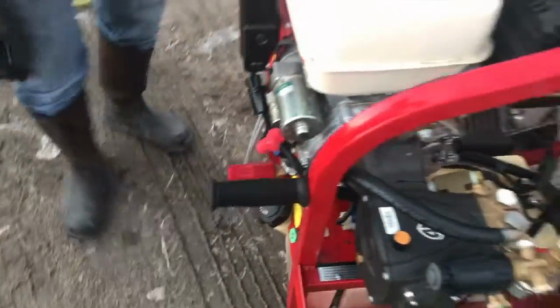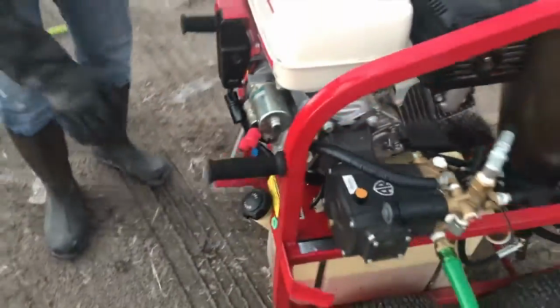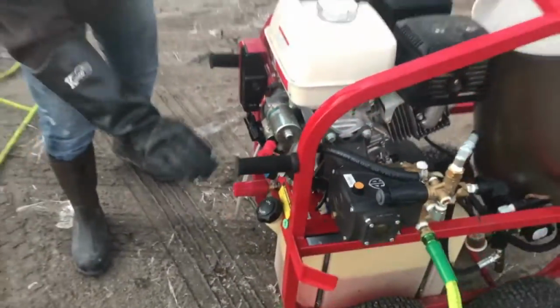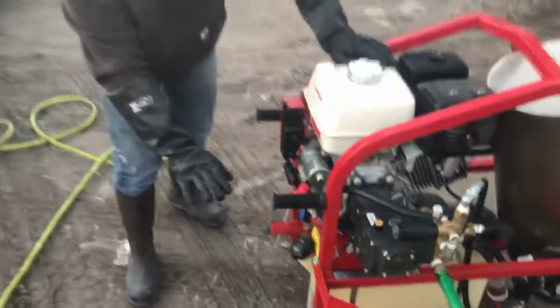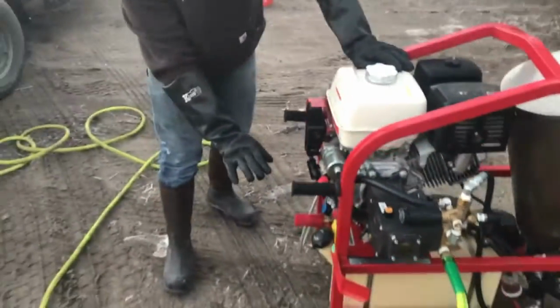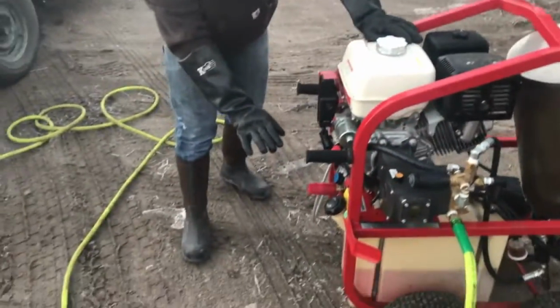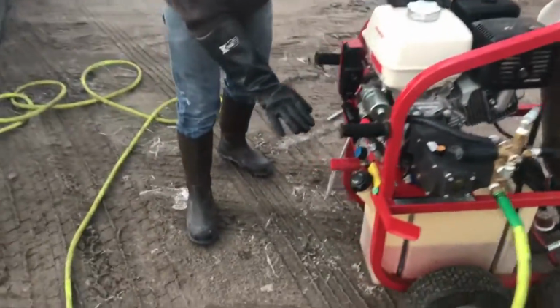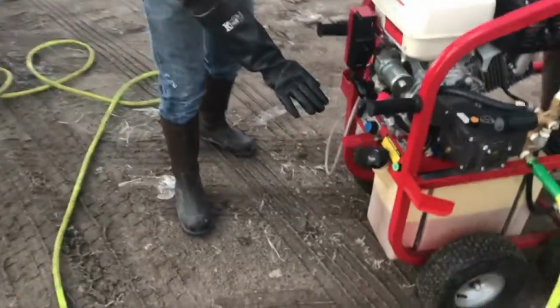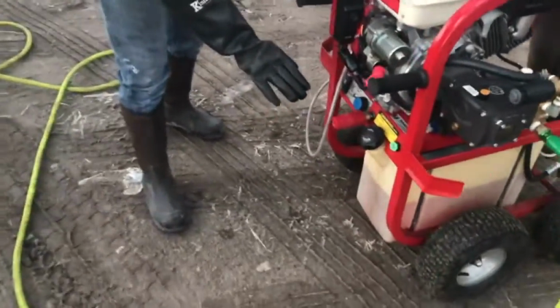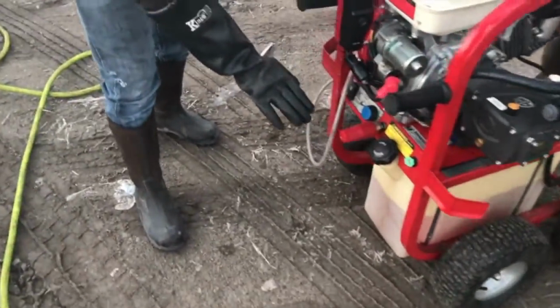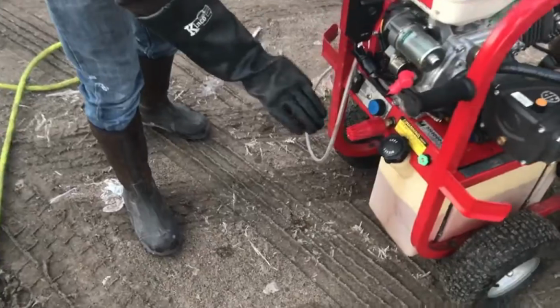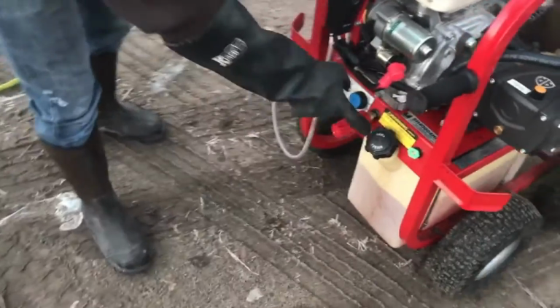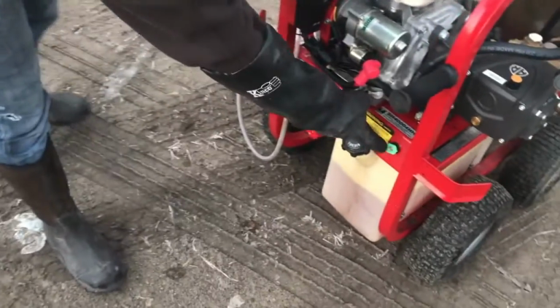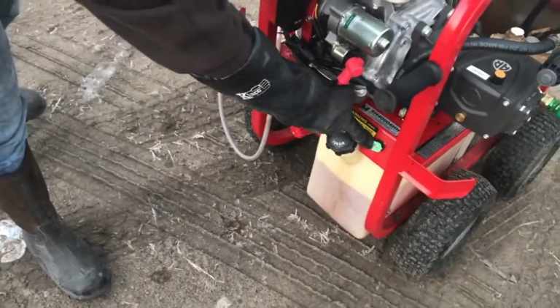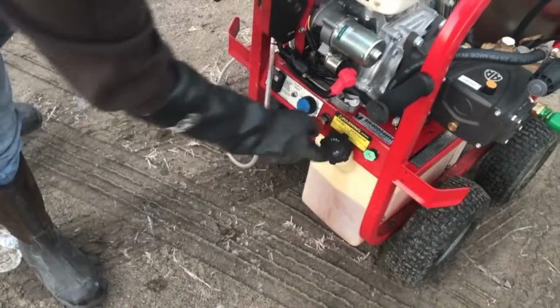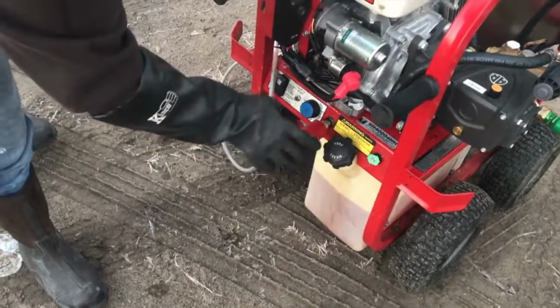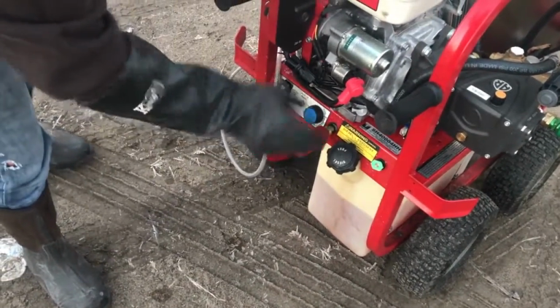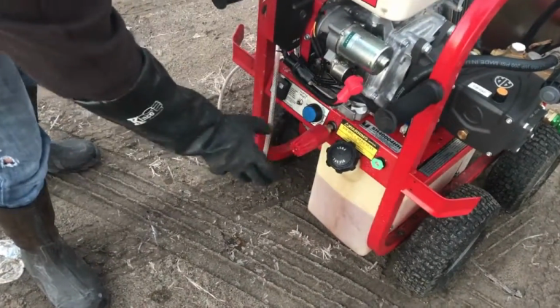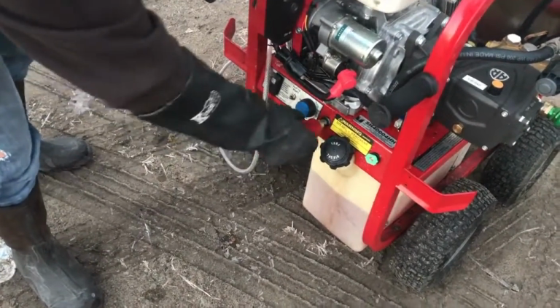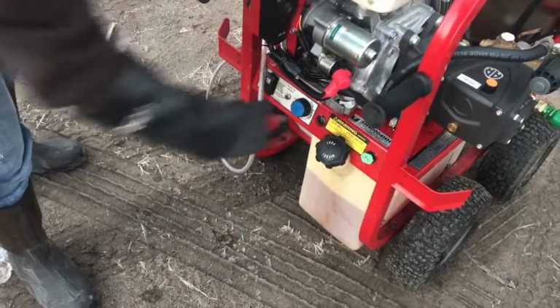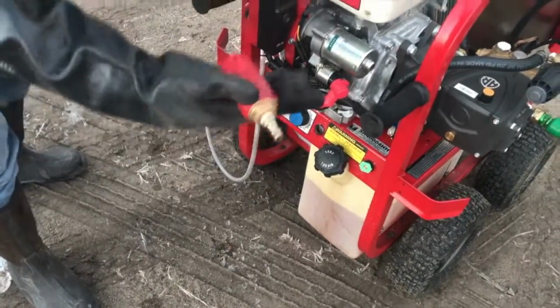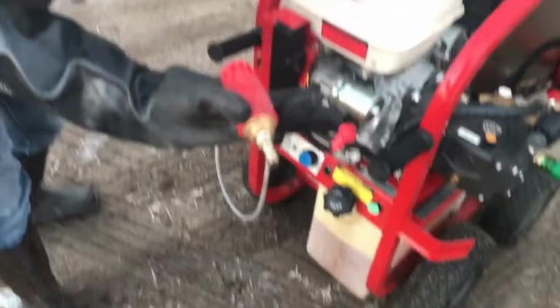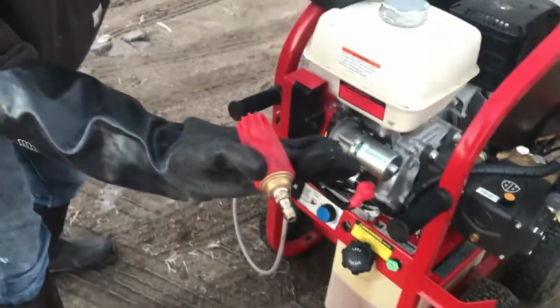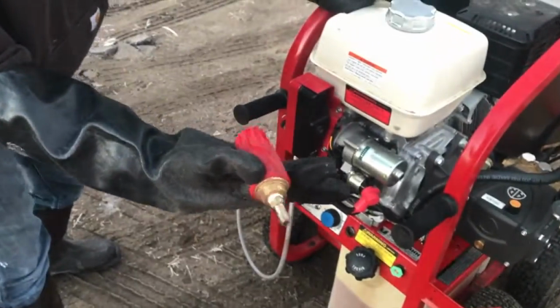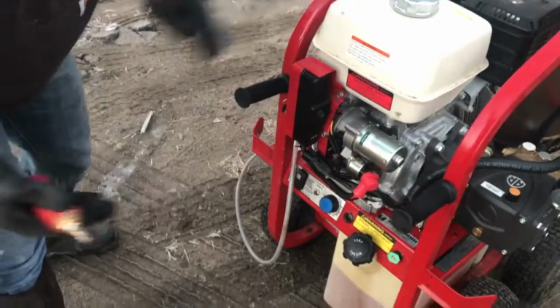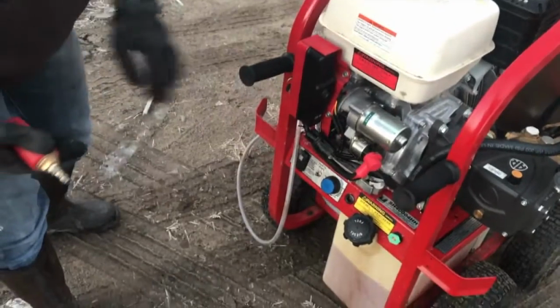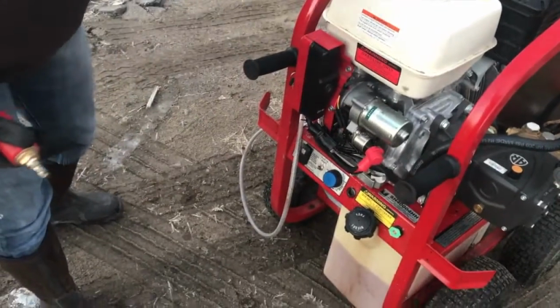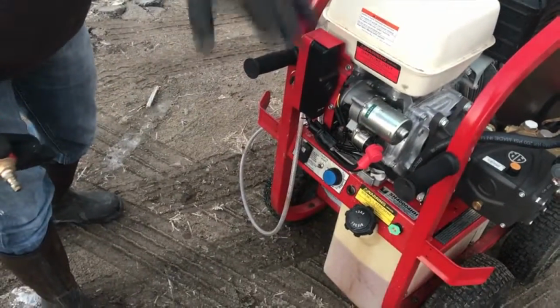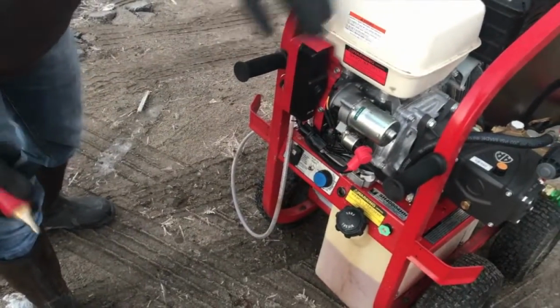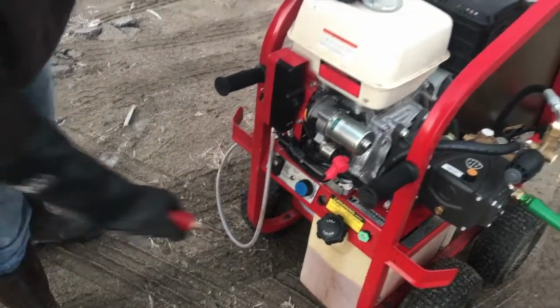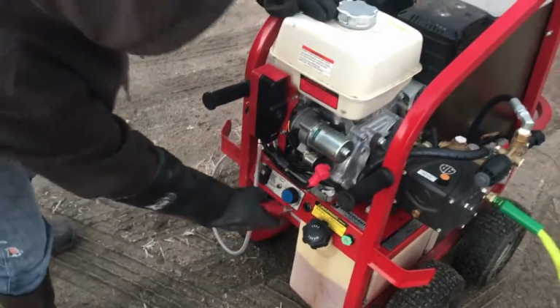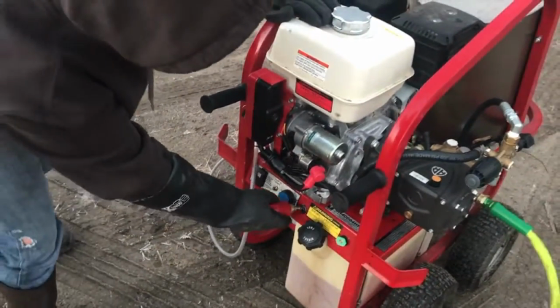You've got all your nozzles here. You've got a zero degree, a 15 degree, I bought a rotating nozzle as well, and a soap nozzle that comes with this unit.